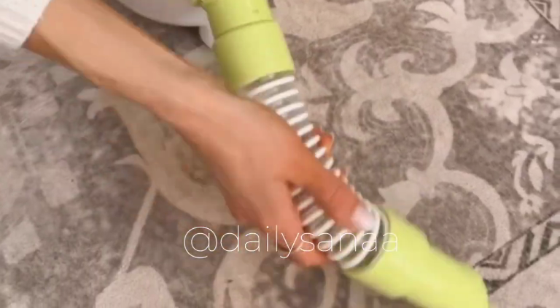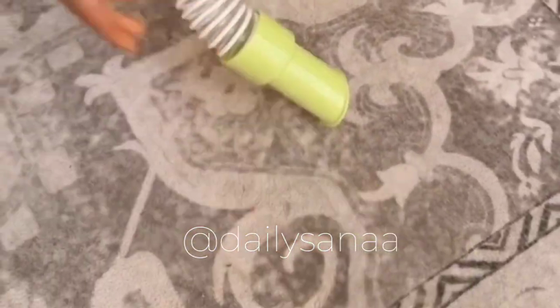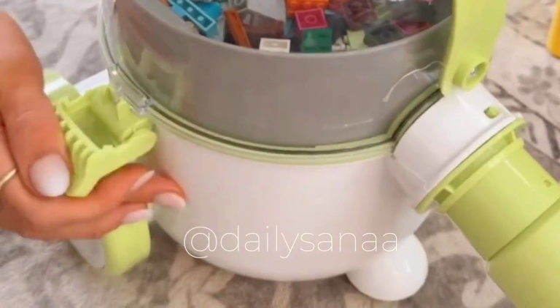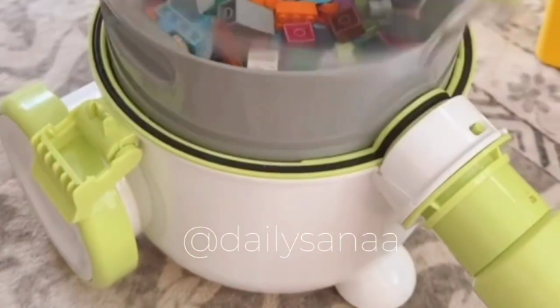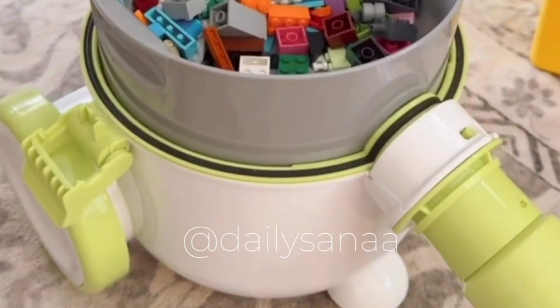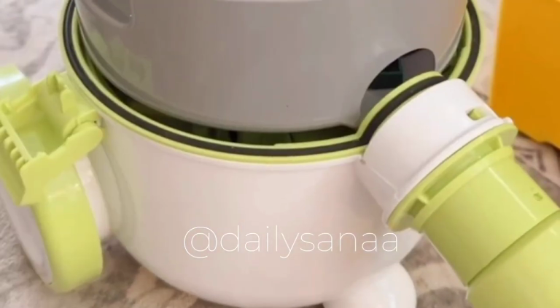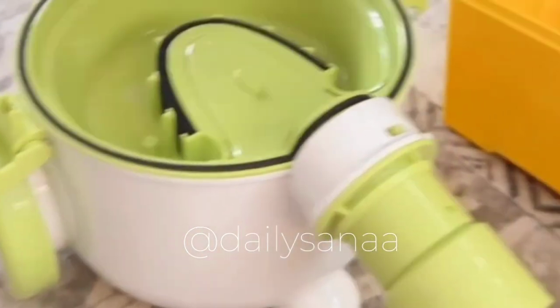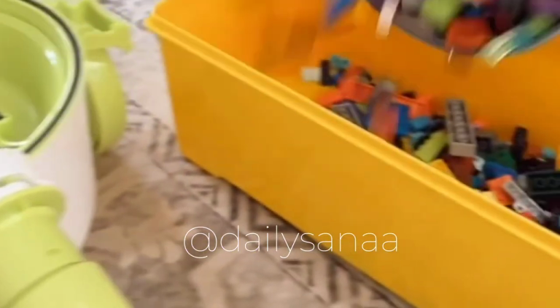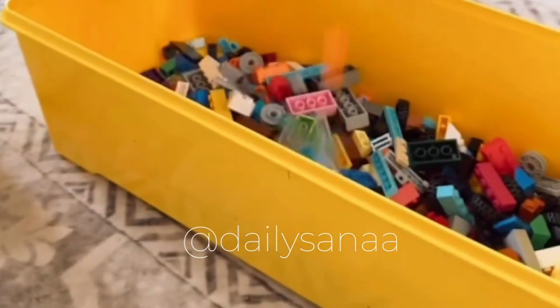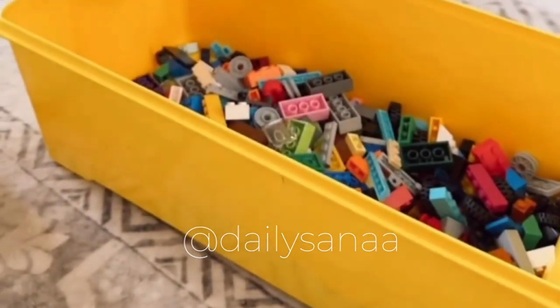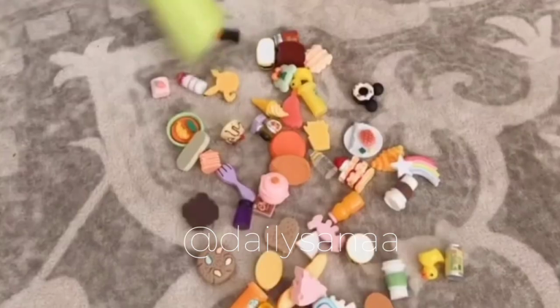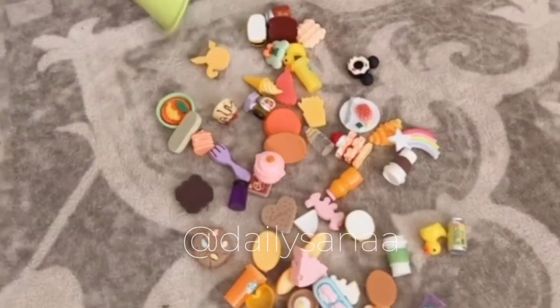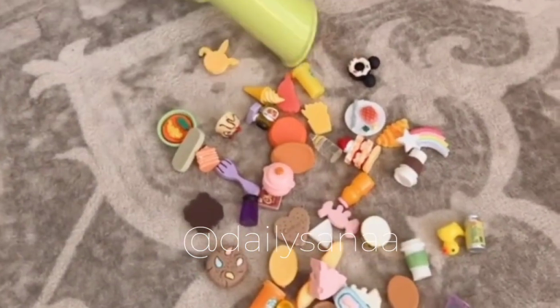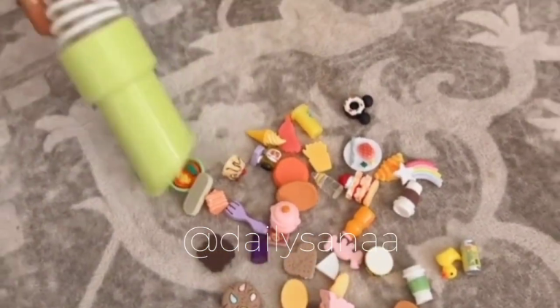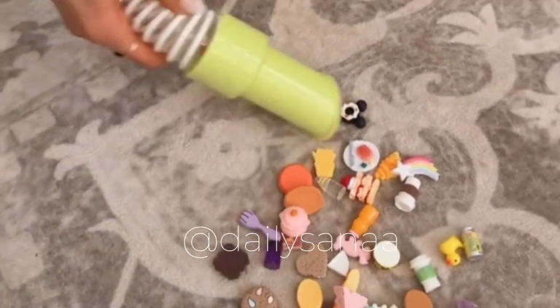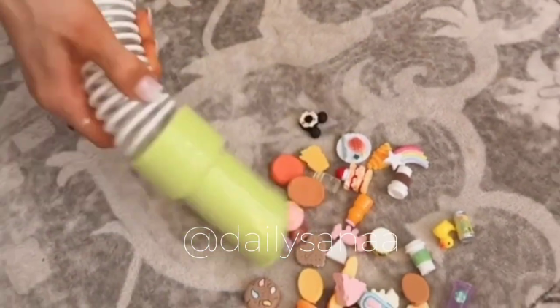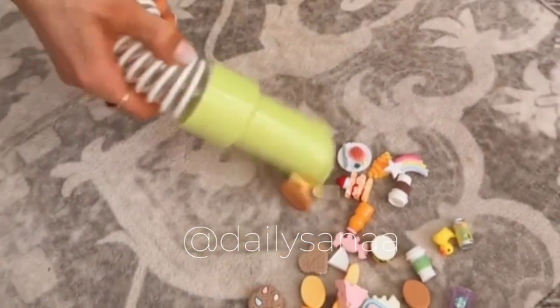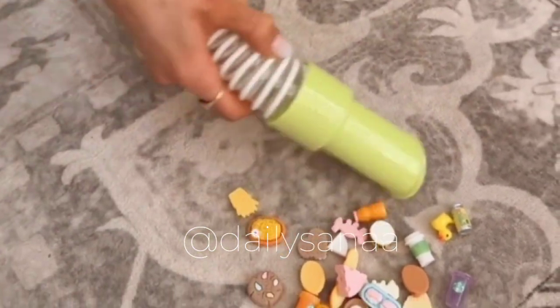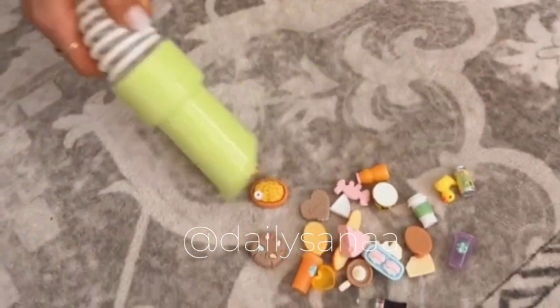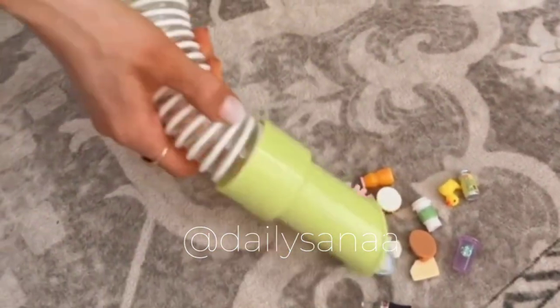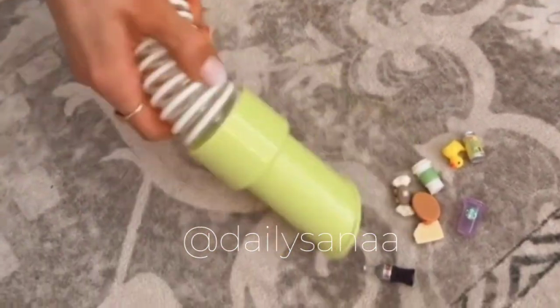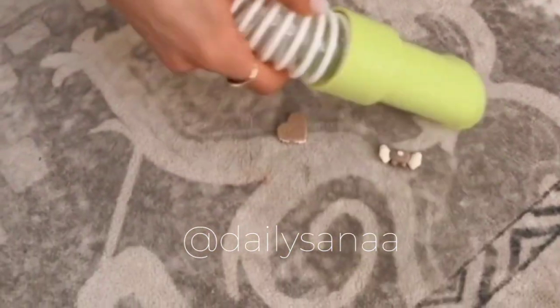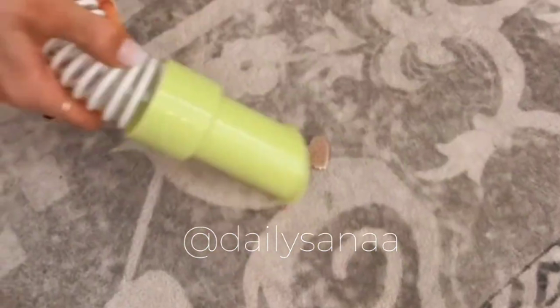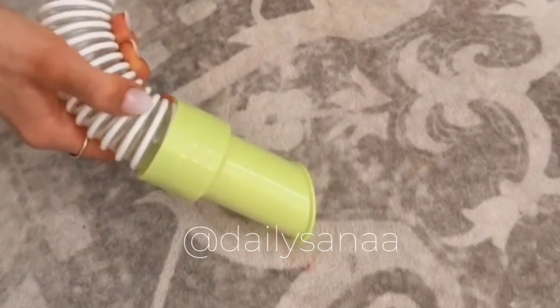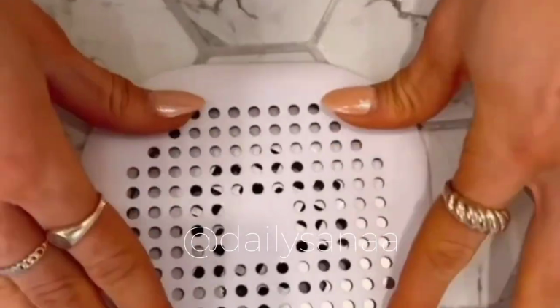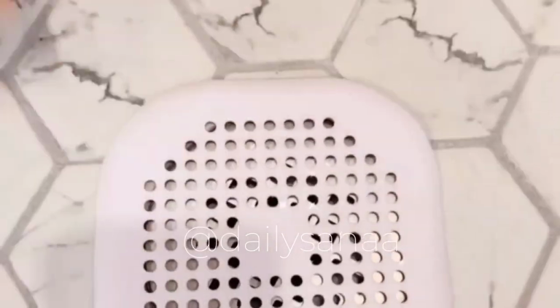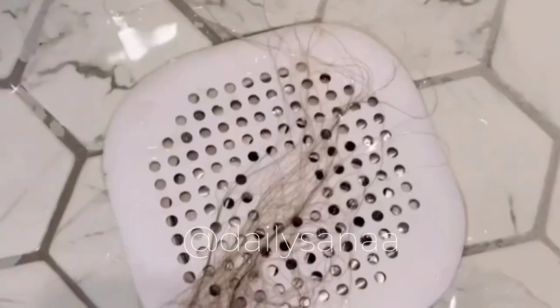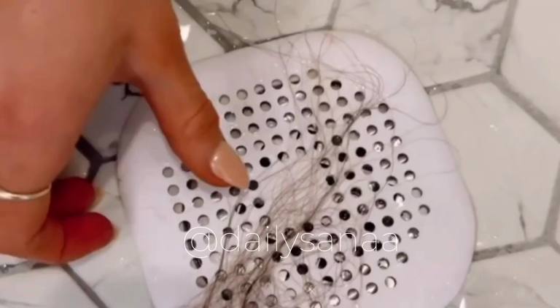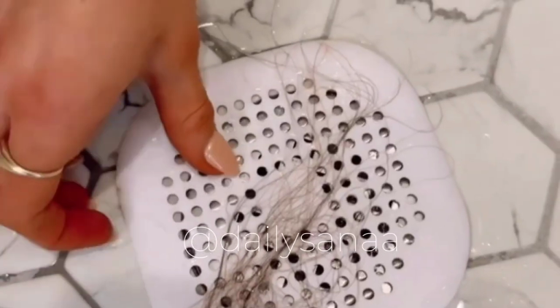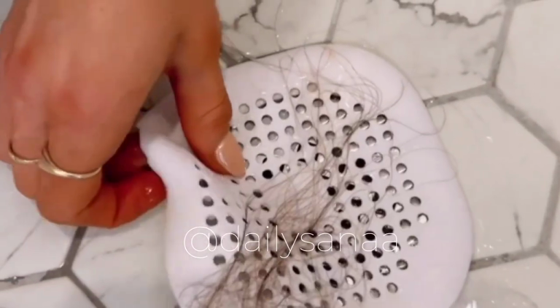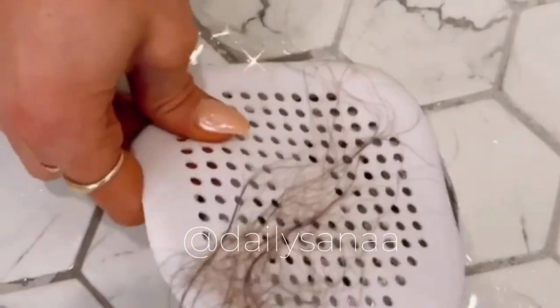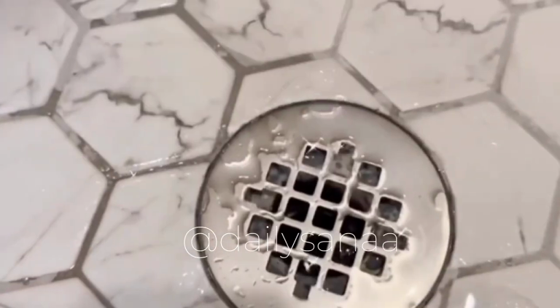This is a toy cleanup system that picks up small toys, cutting down on cleanup time and making it fun with little ones. The top easily pops off so you can put all the toys away at the same time. This cleanup system also separates the dust and dirt from the toys and the wheels make it easy to maneuver on the floor.